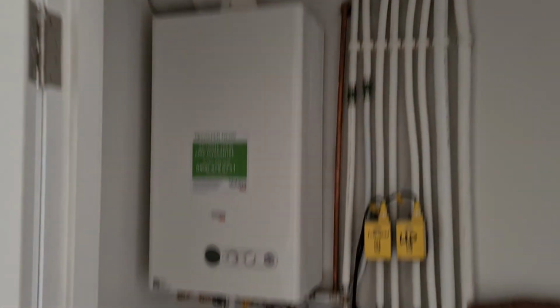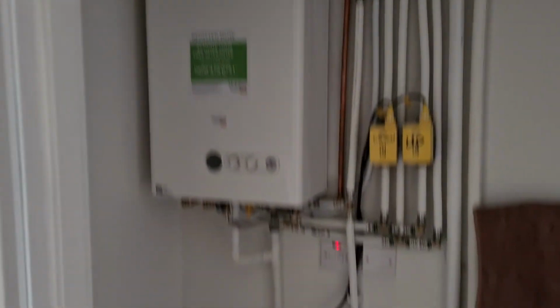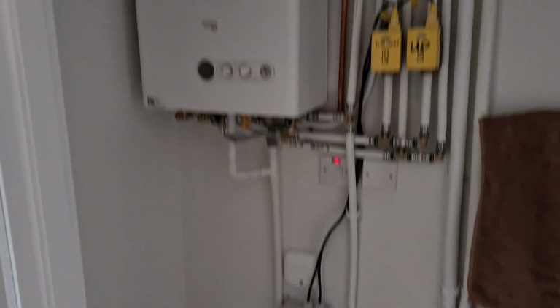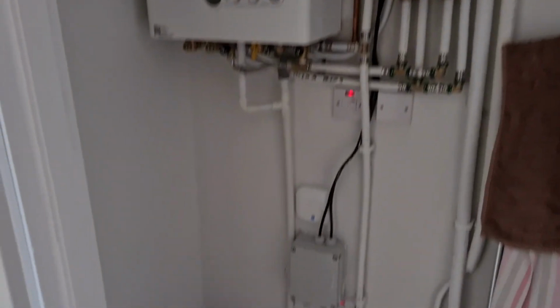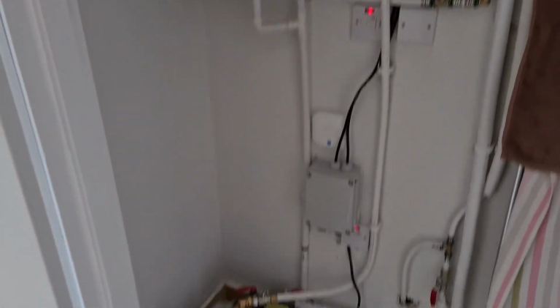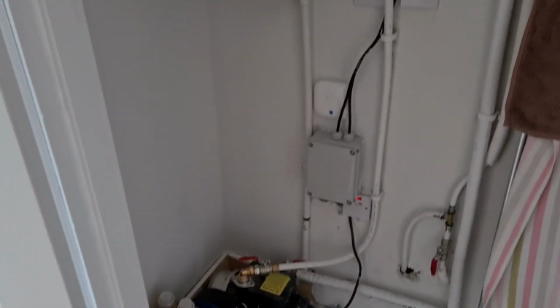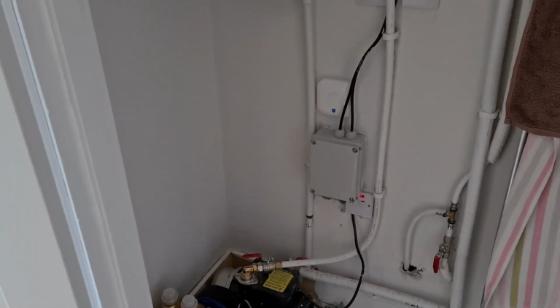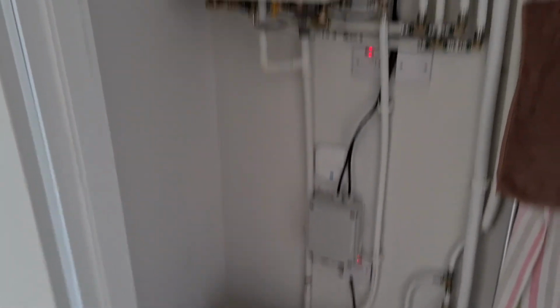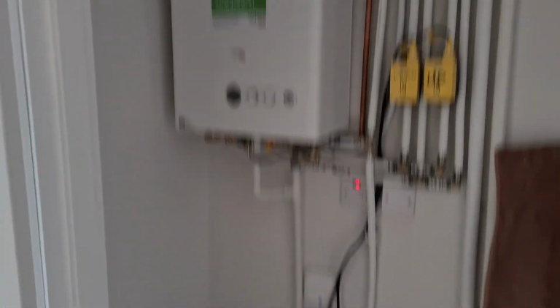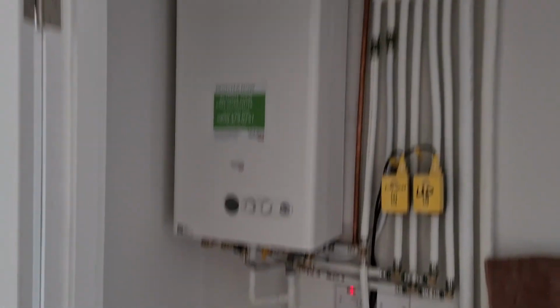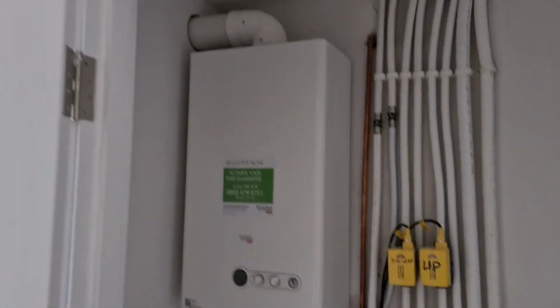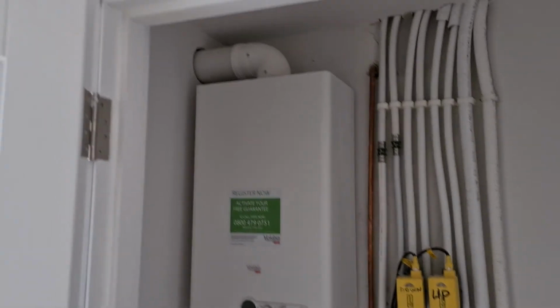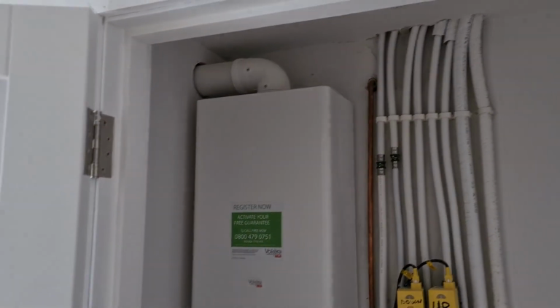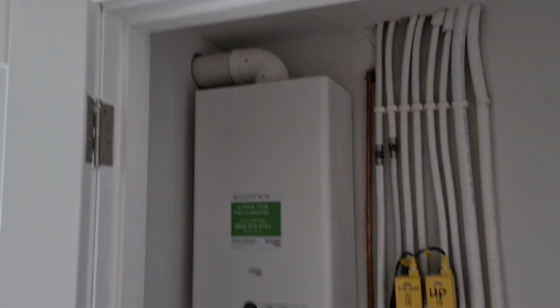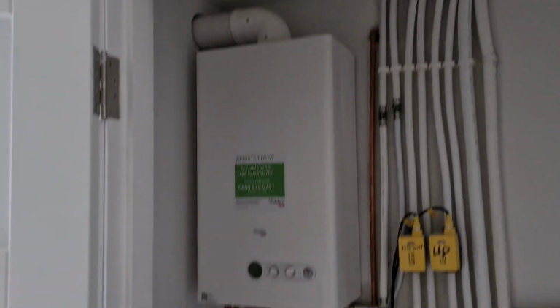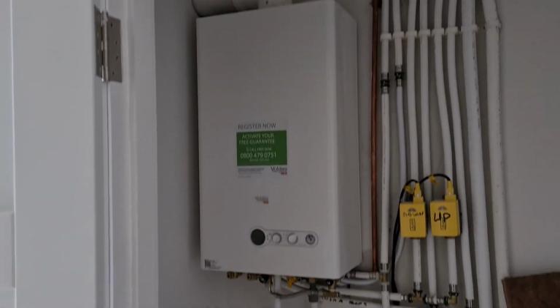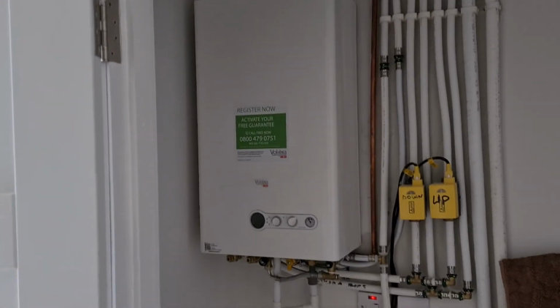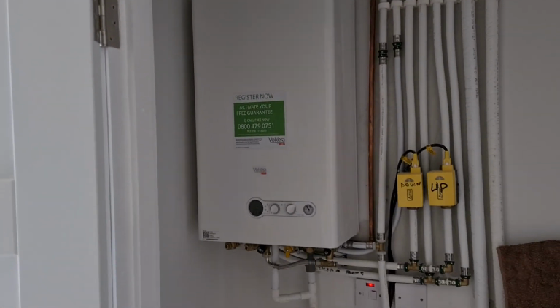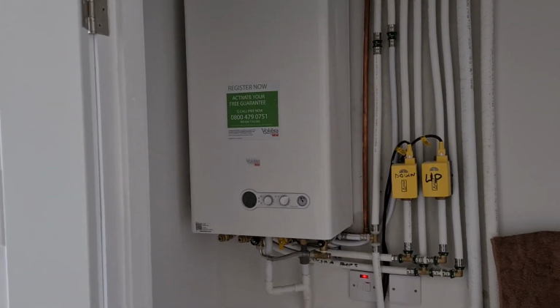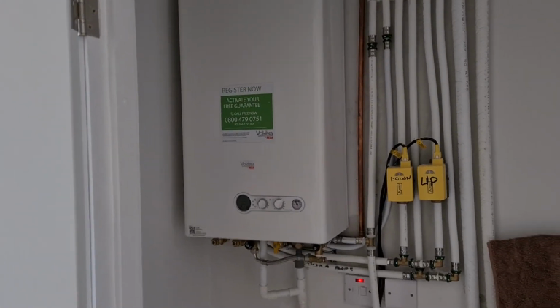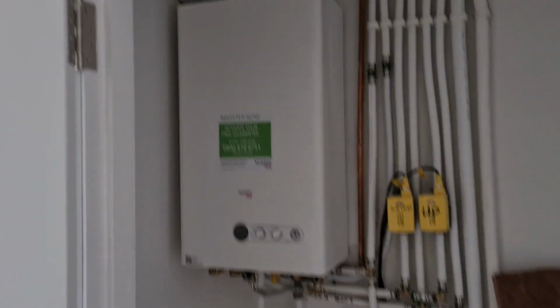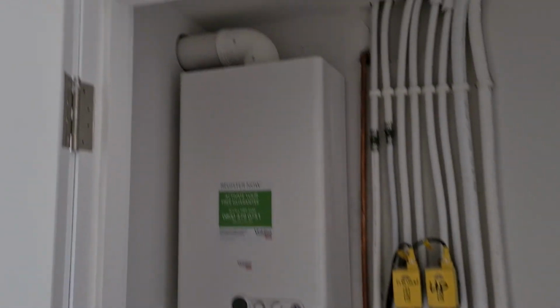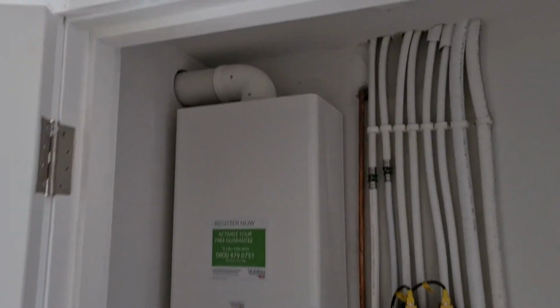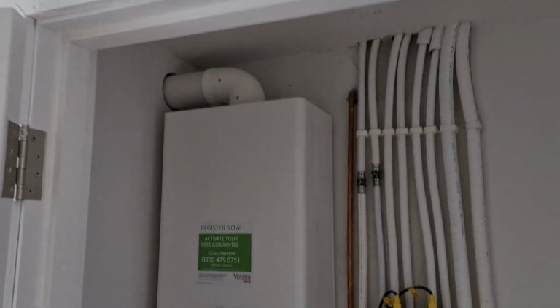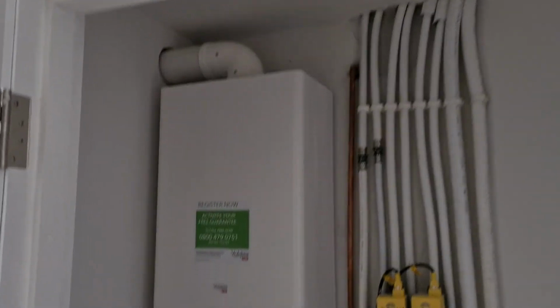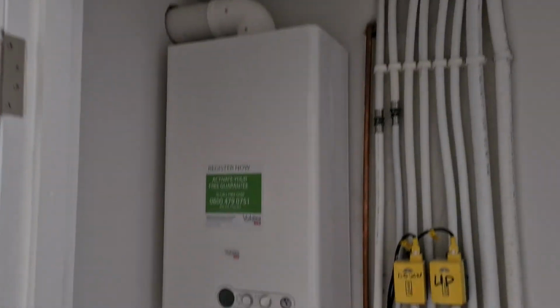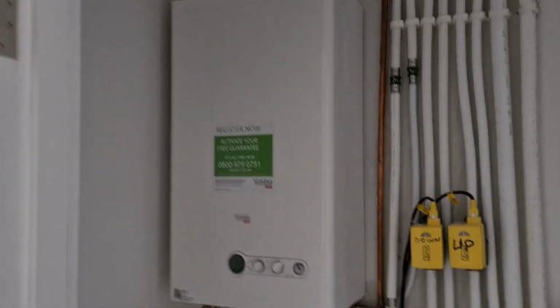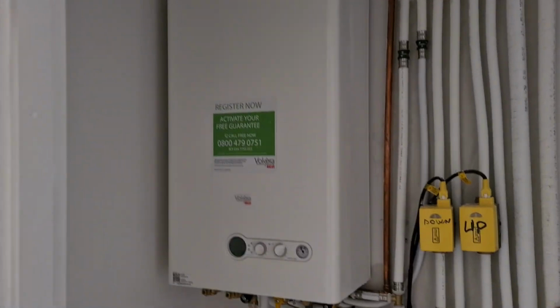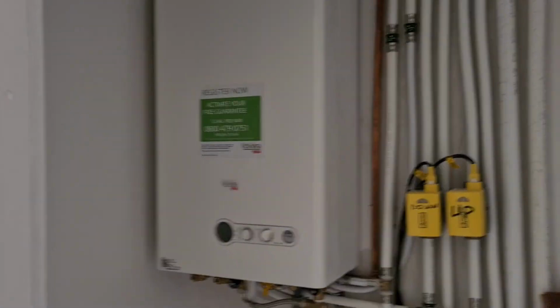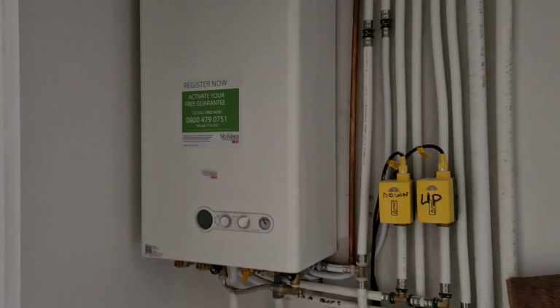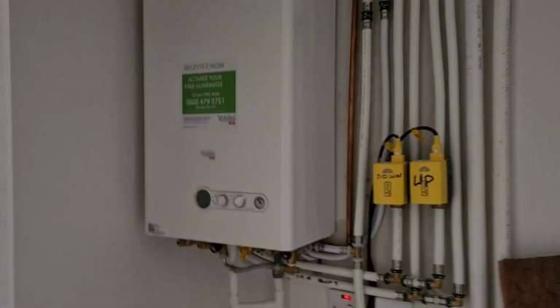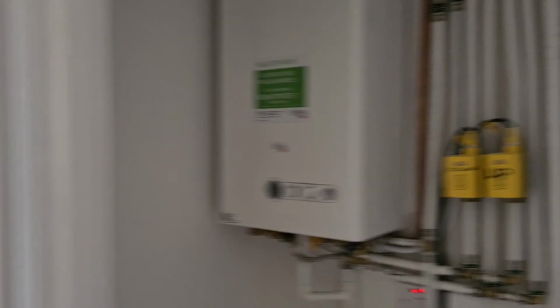A whole new heating system, and that's a combi boiler so it heats the water instantly as you need it, rather than a cylinder of hot water taking up space and using energy elsewhere.